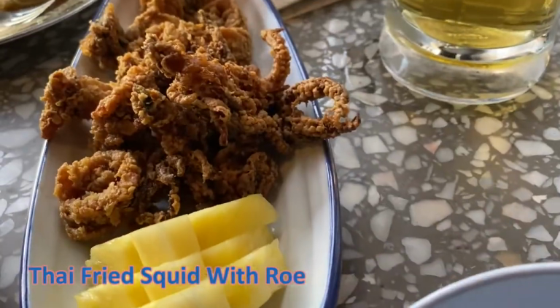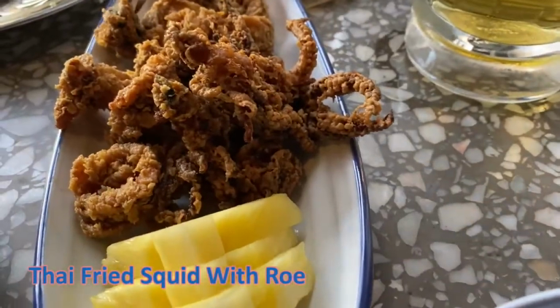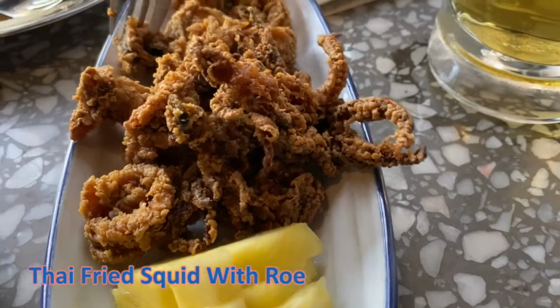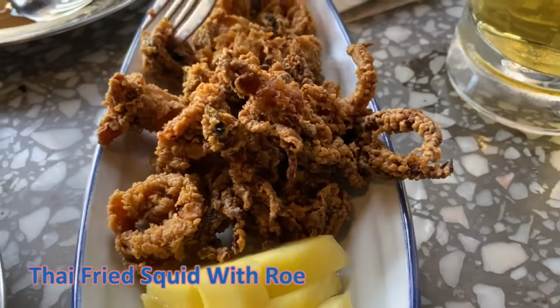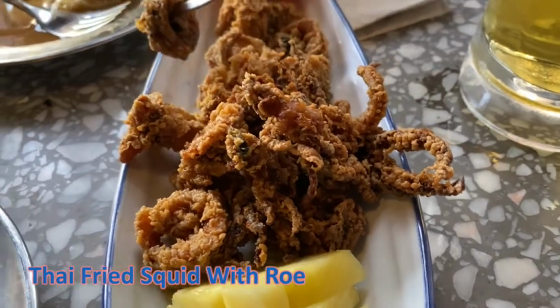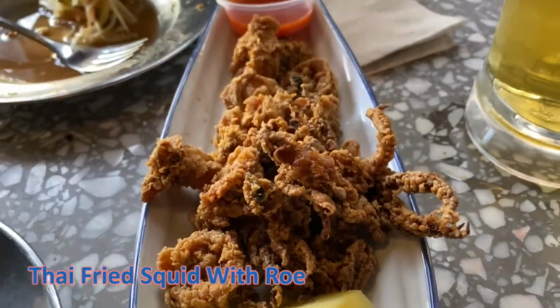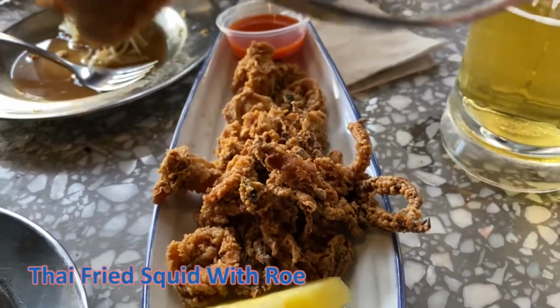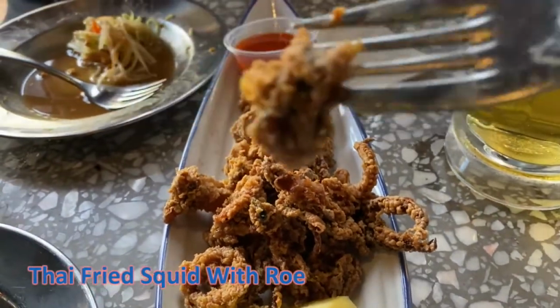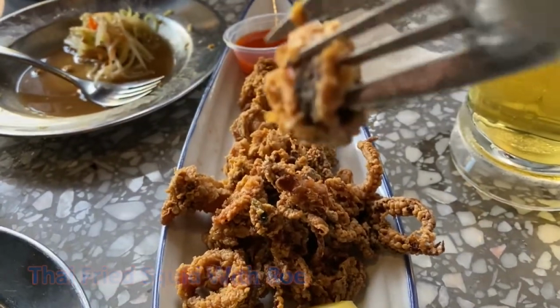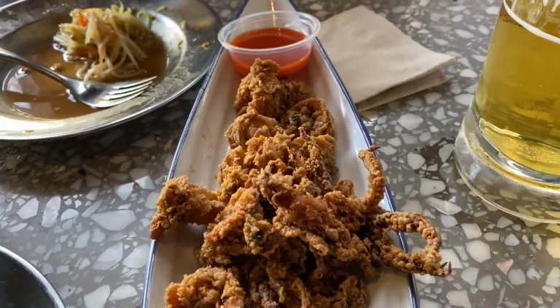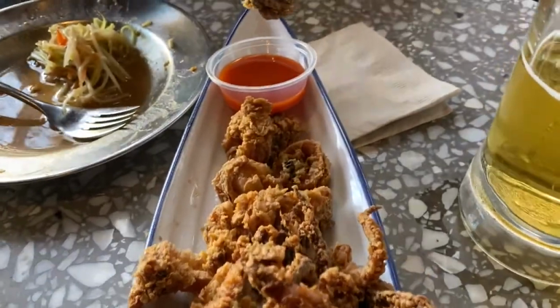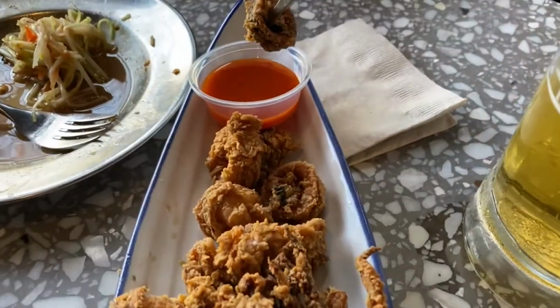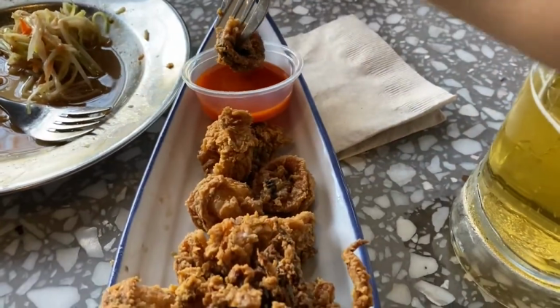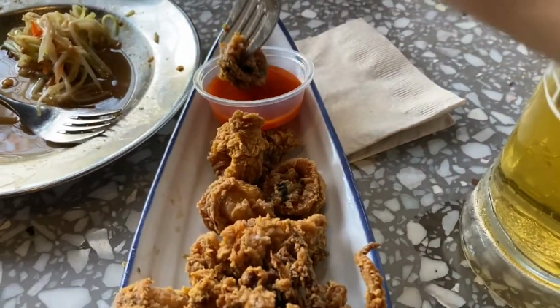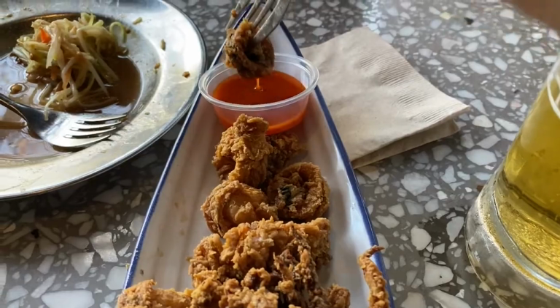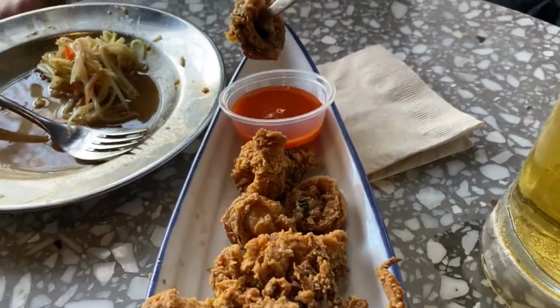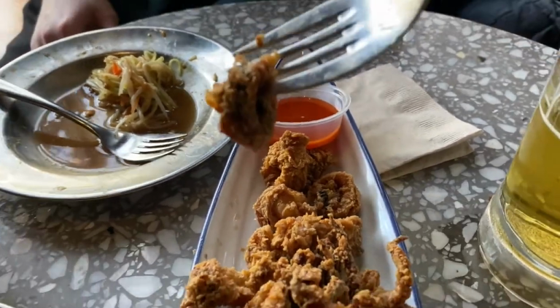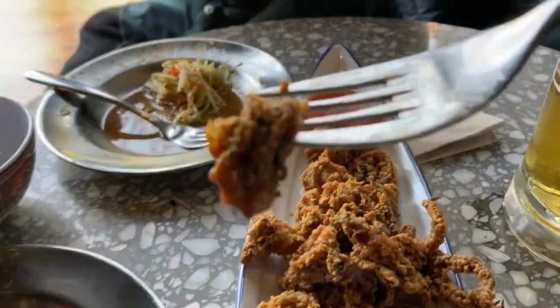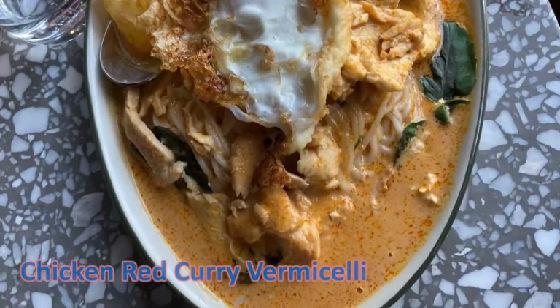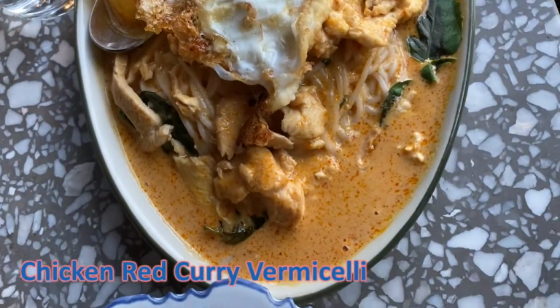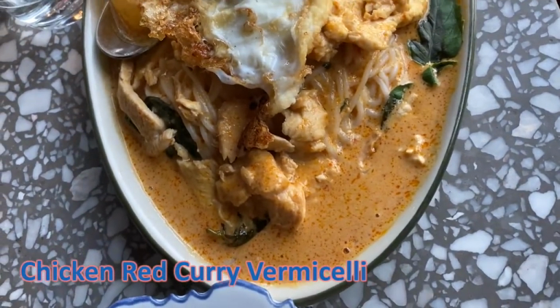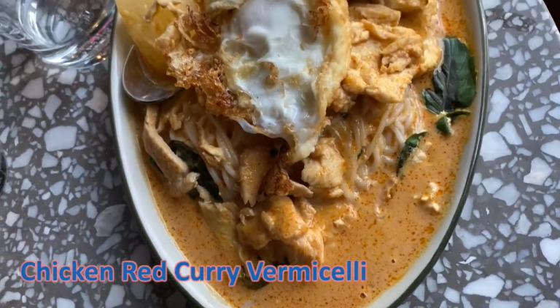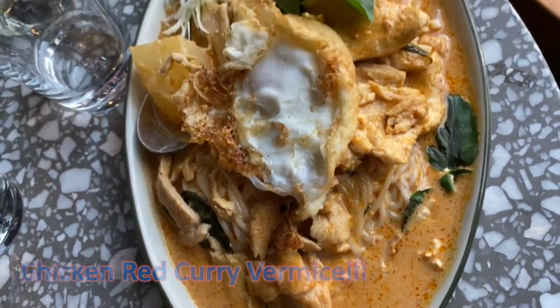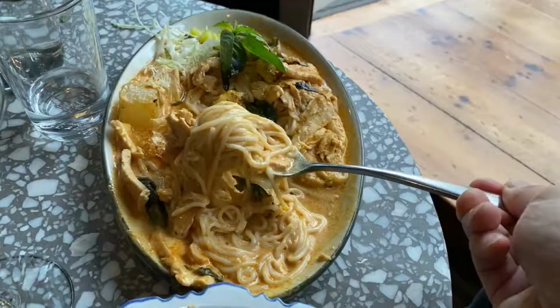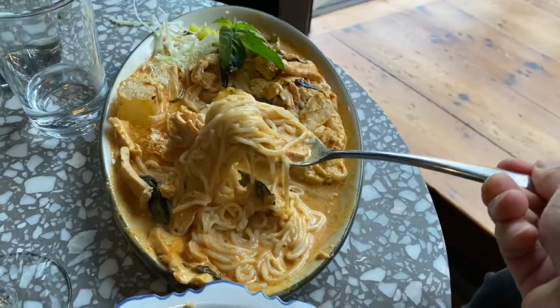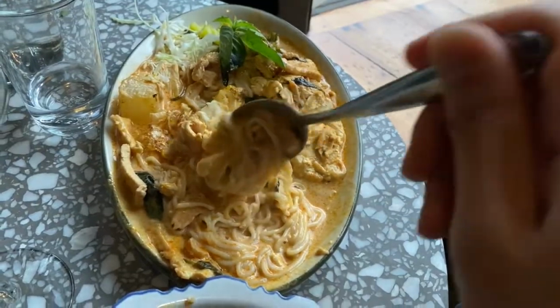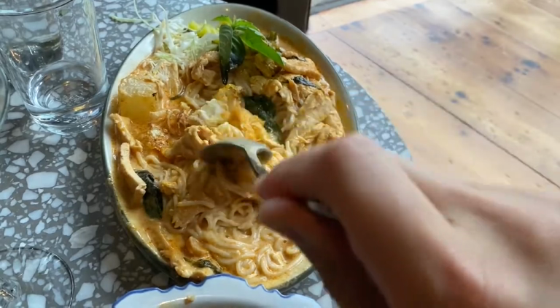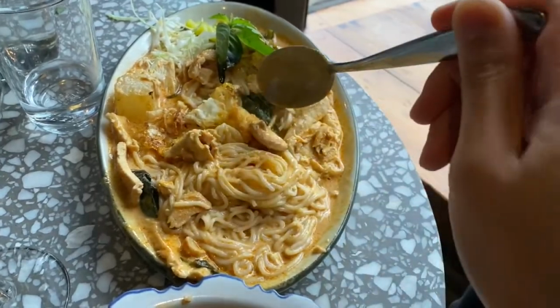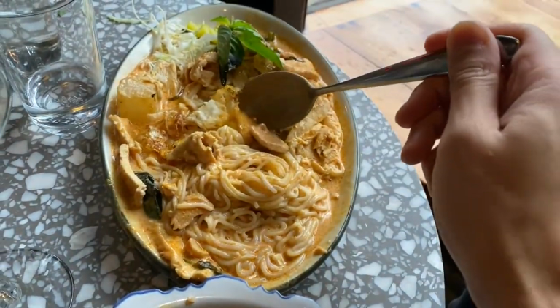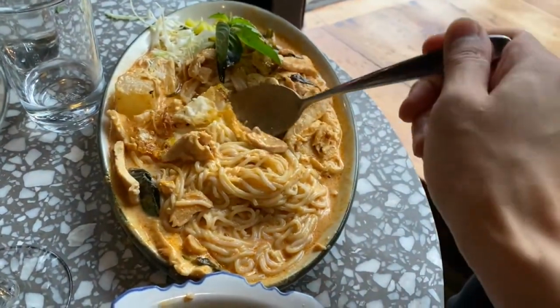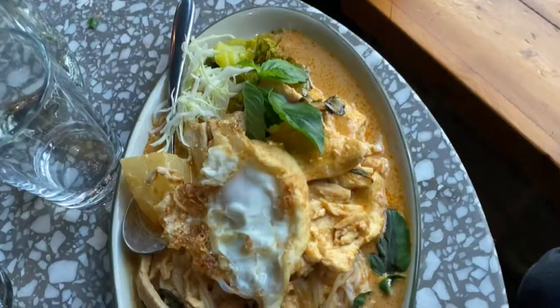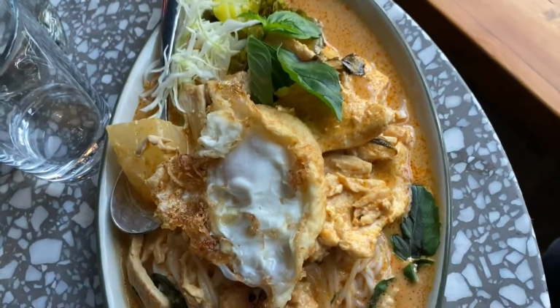The Thai fried squid is not that much different than typical calamari fanfare, but comes with a spicy lime sauce and served with some pineapple slices. For the red curry vermicelli, I'm more used to having this over rice, but this was pretty tasty given that the noodles soaked up all the curry sauce.